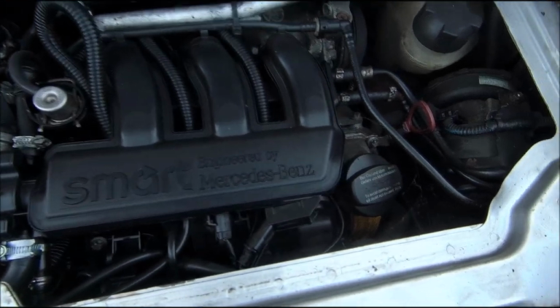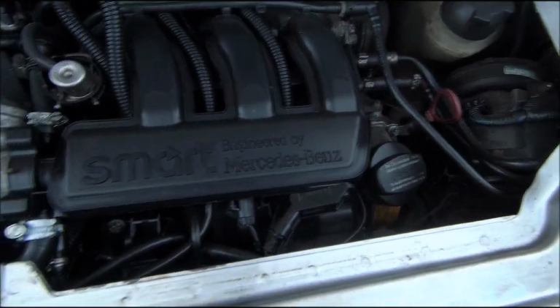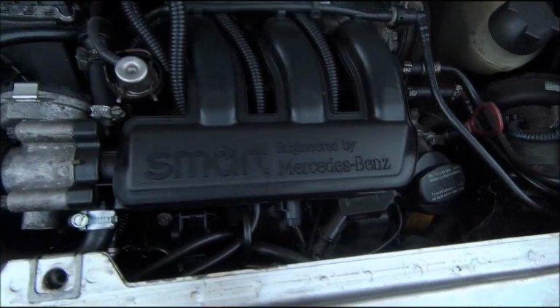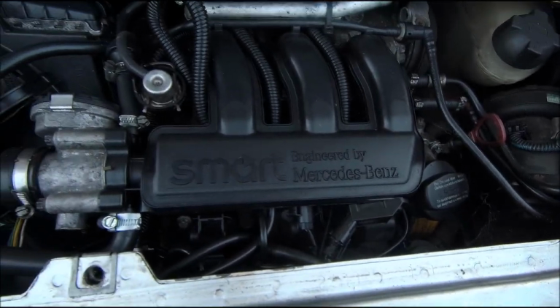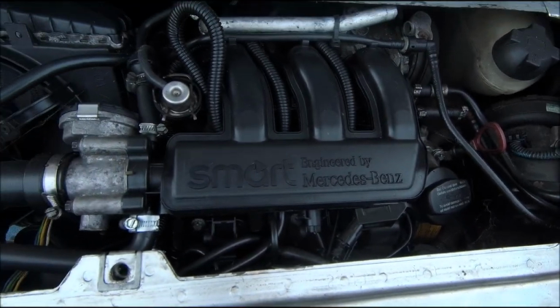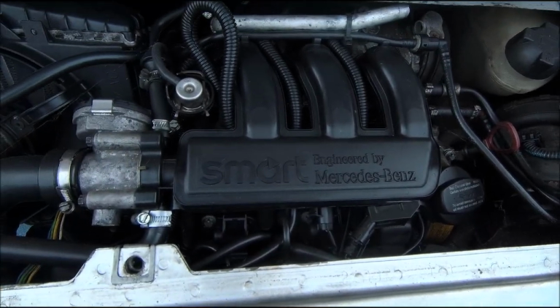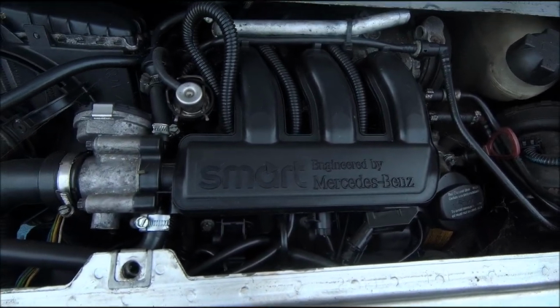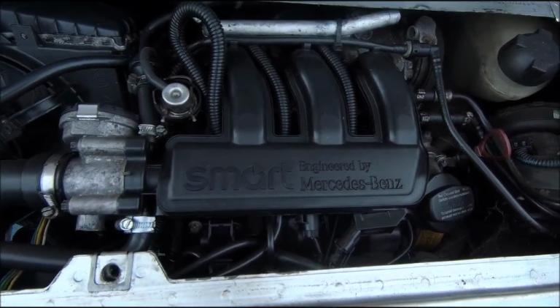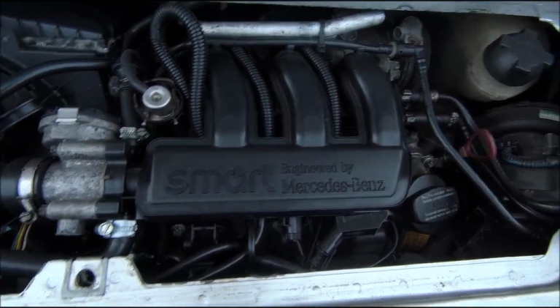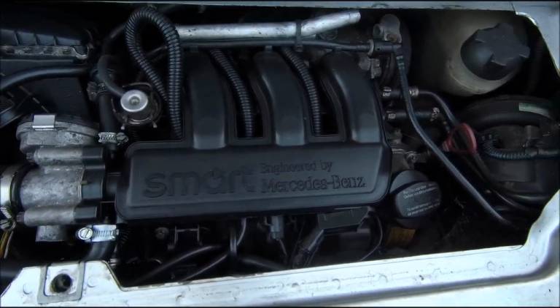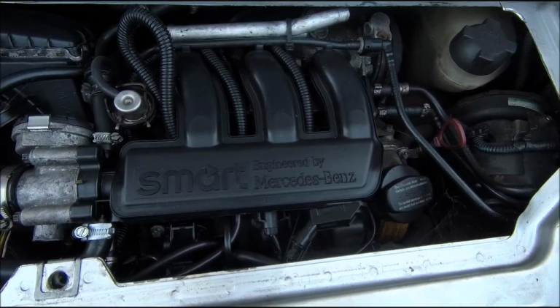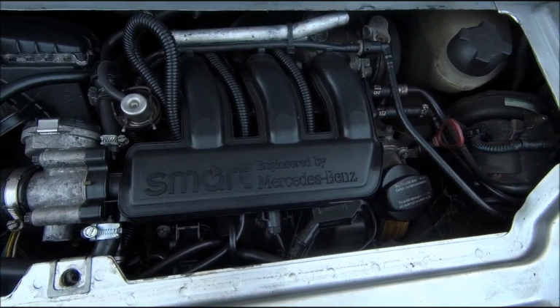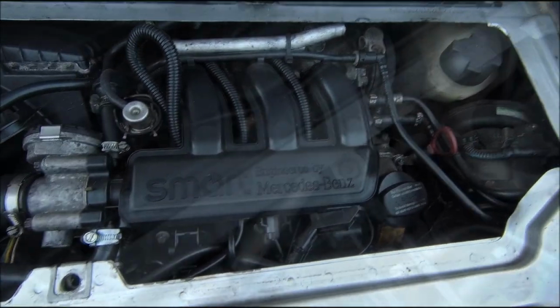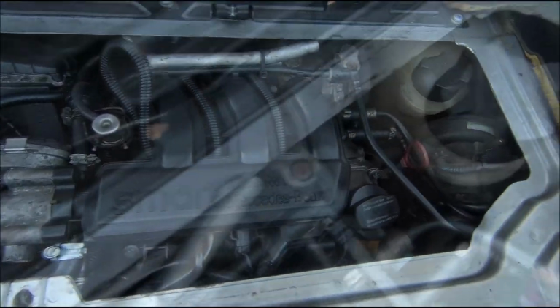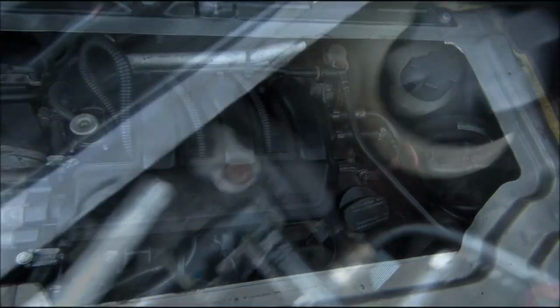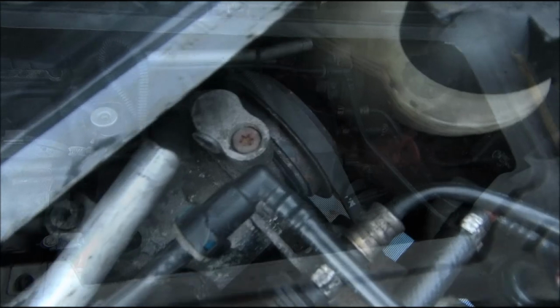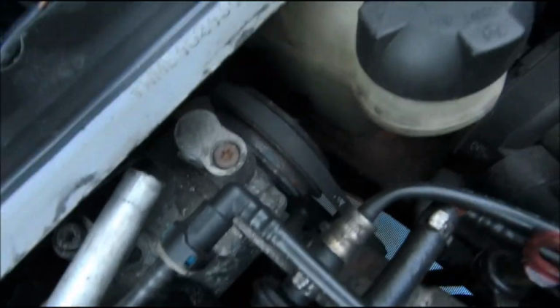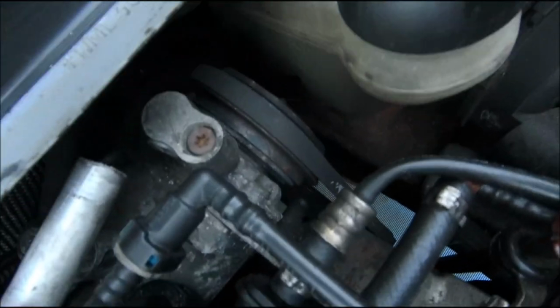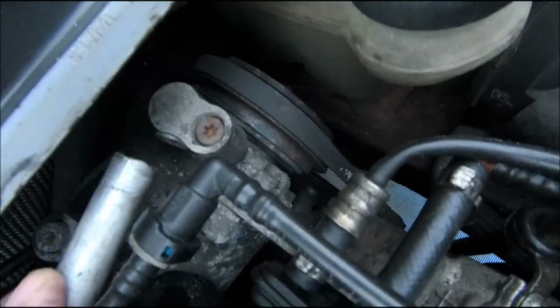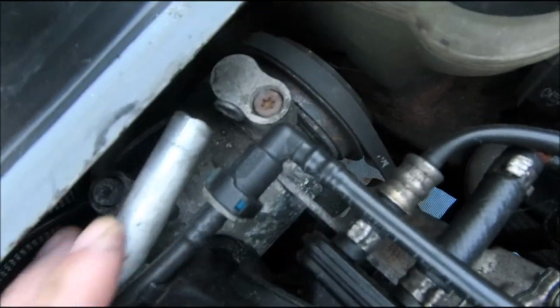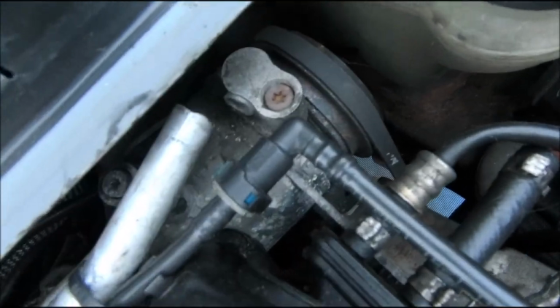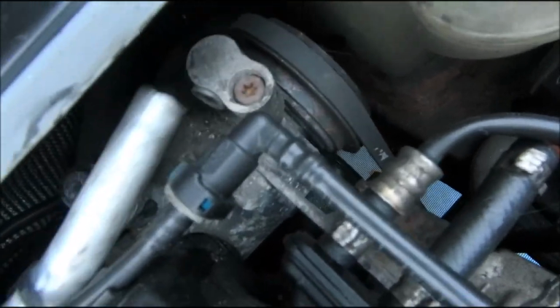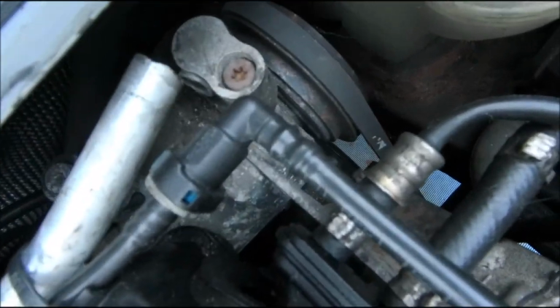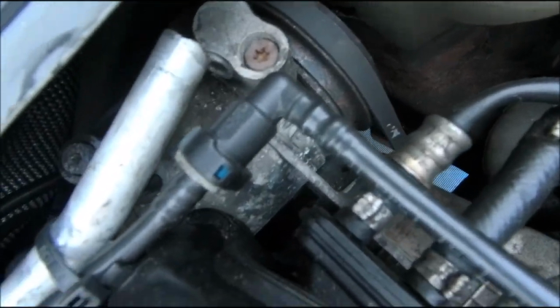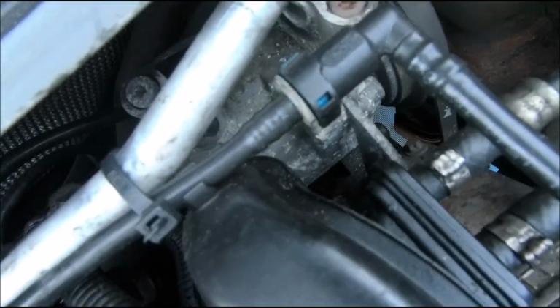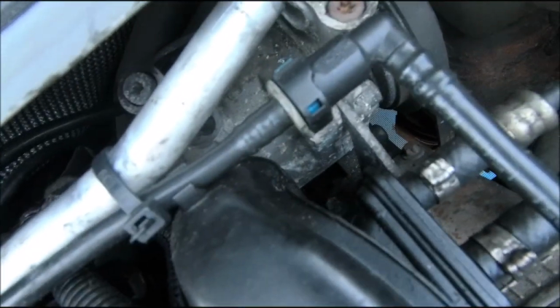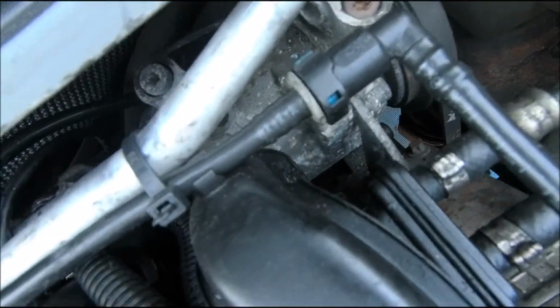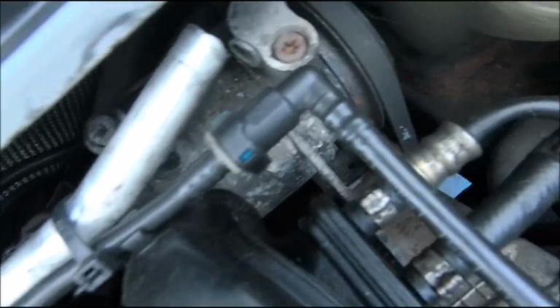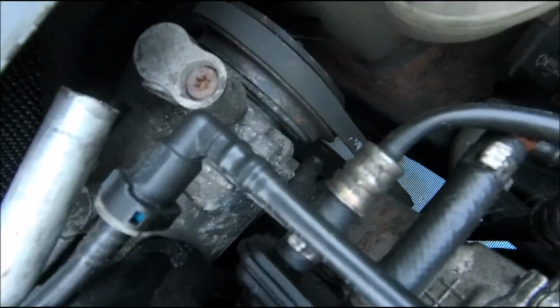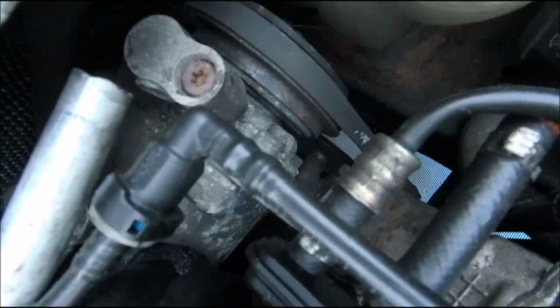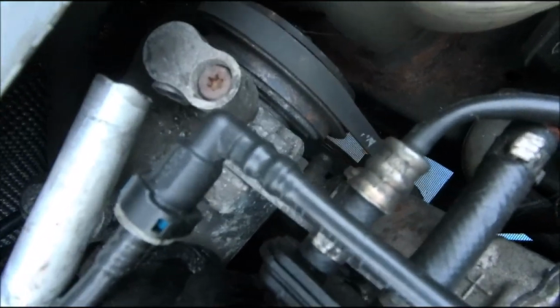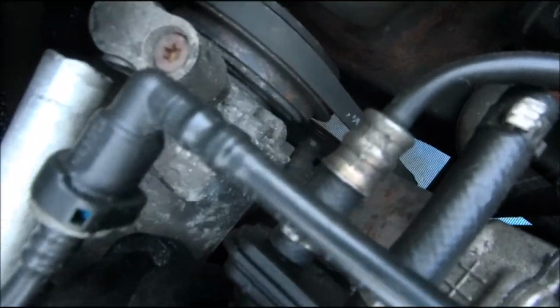Oh no, somebody stole my engine and put a motorbike three-cylinder in there! Well, the first thing I noticed — the air con ain't gonna work because the pipe snapped off. That goes on the parts list.